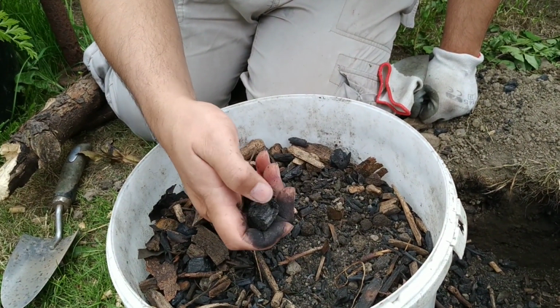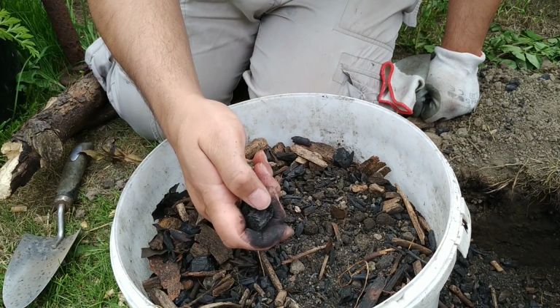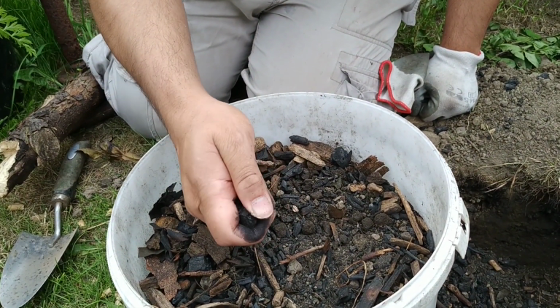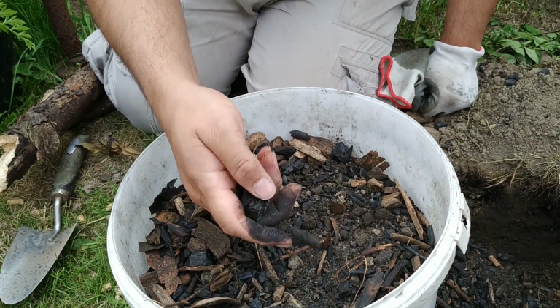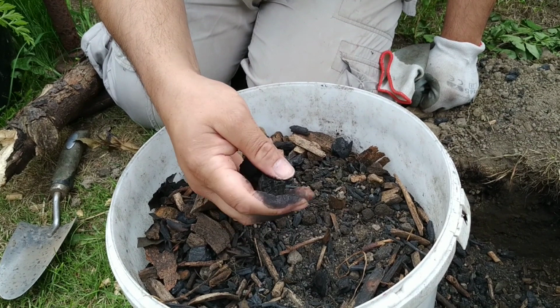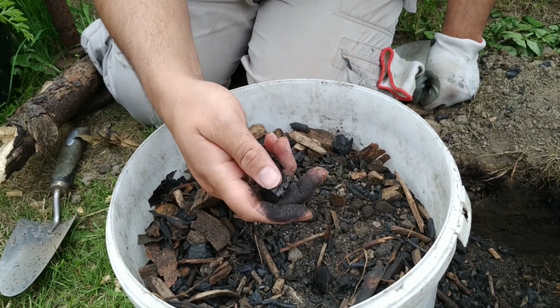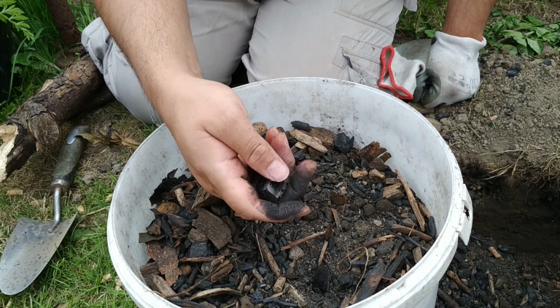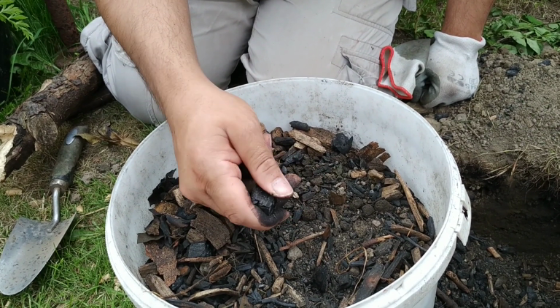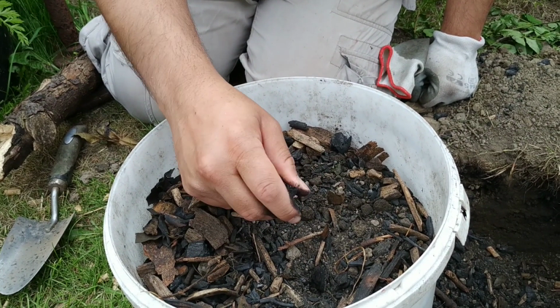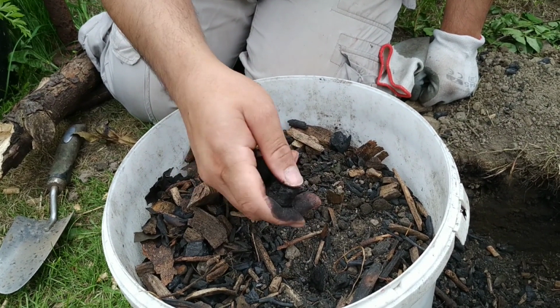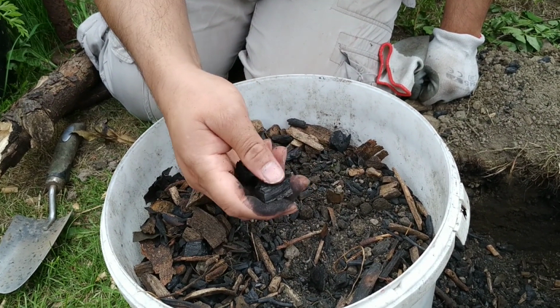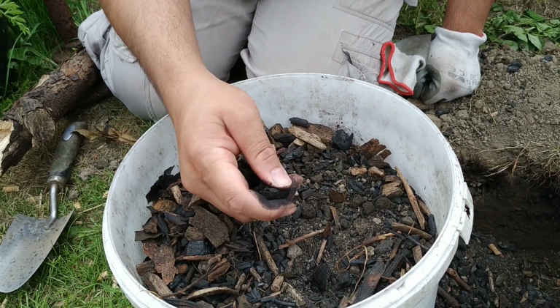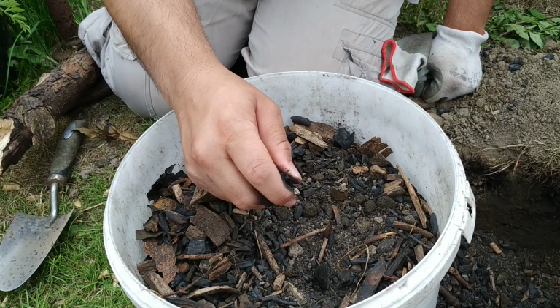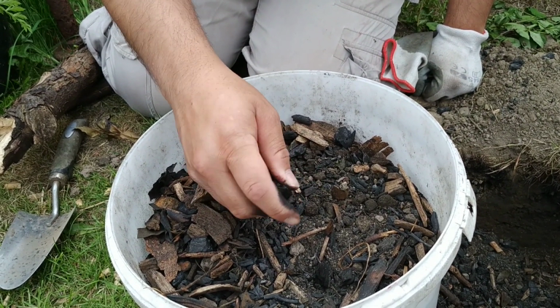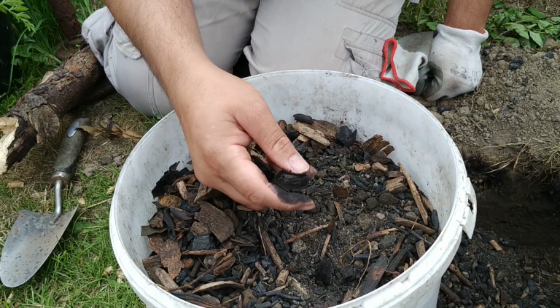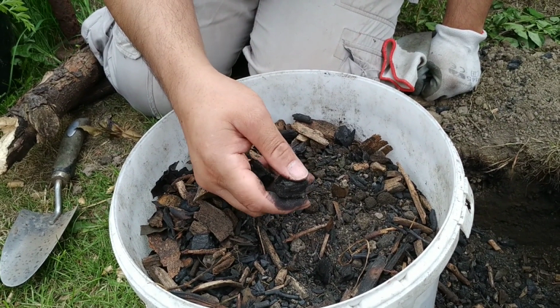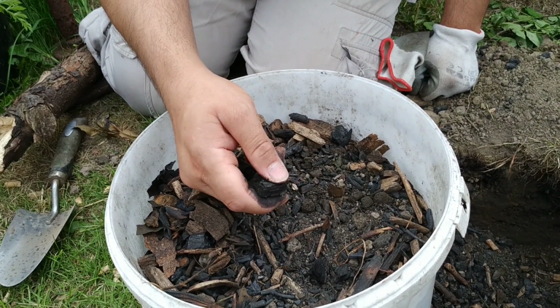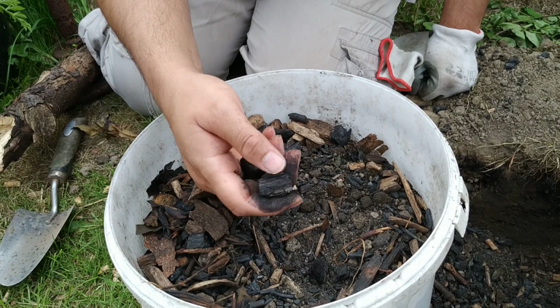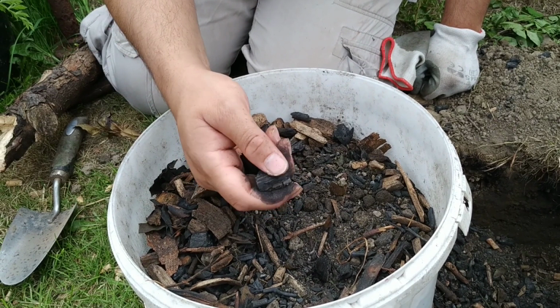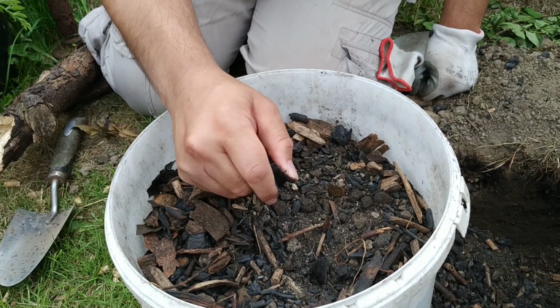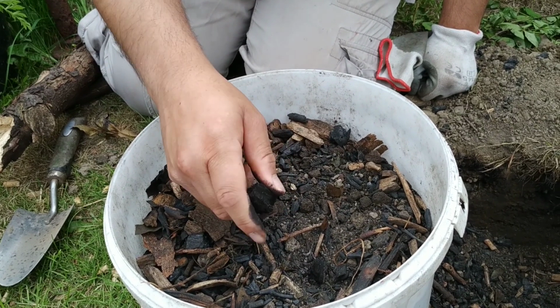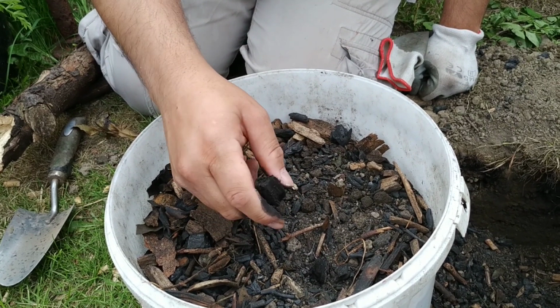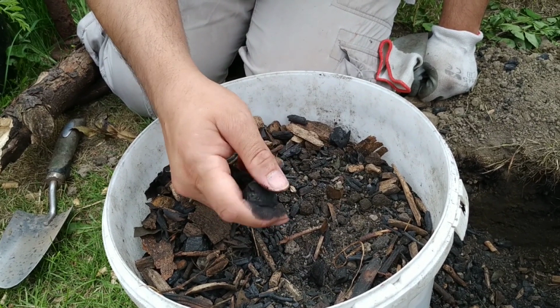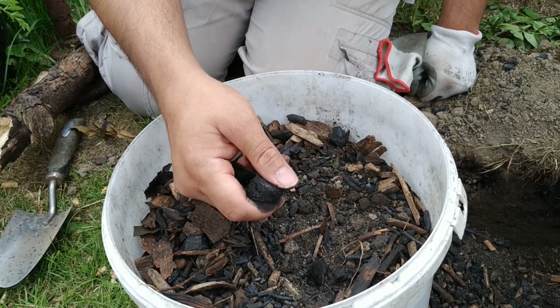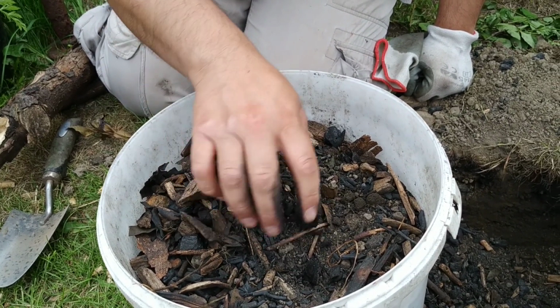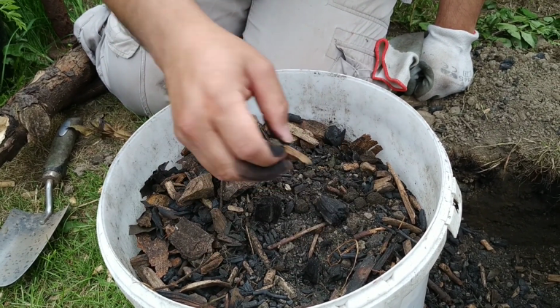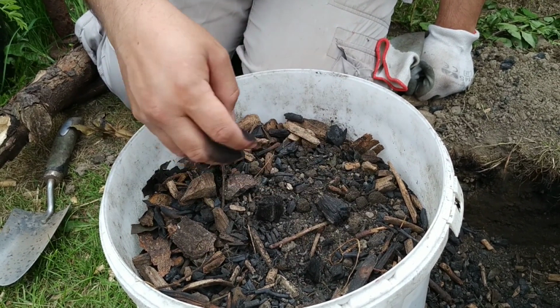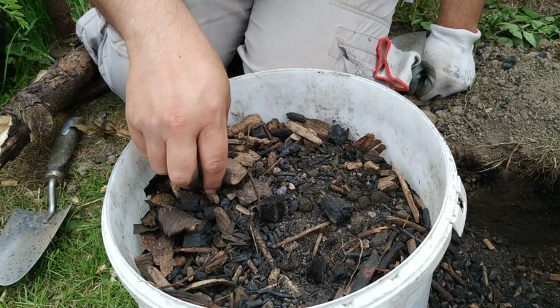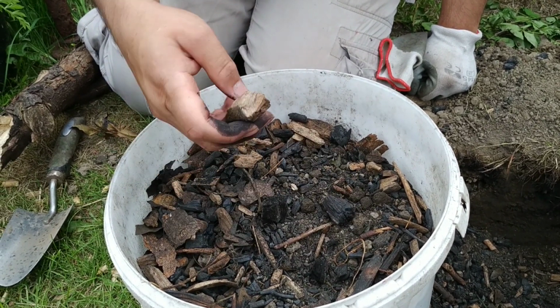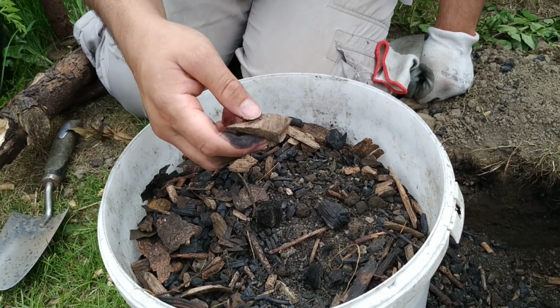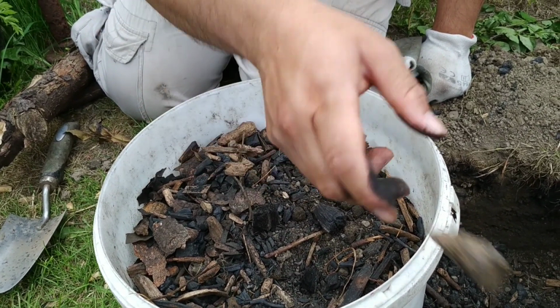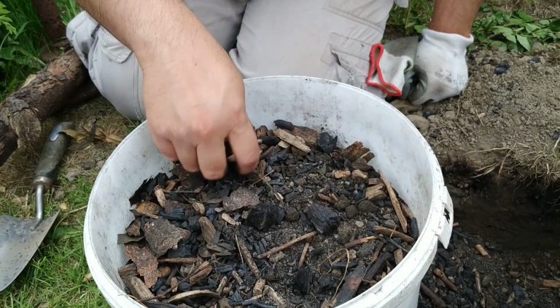What biochar does when you add it to the soil is it creates a whole sponge for bacterial life and for water retention — absolutely awesome. It's also a great way of adding carbon to the soil.